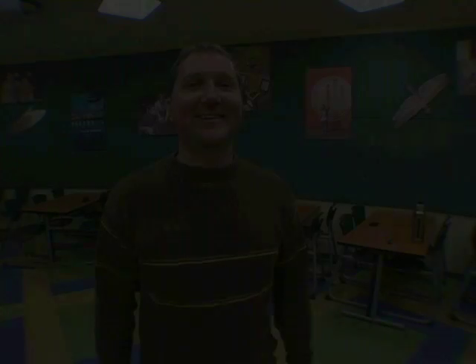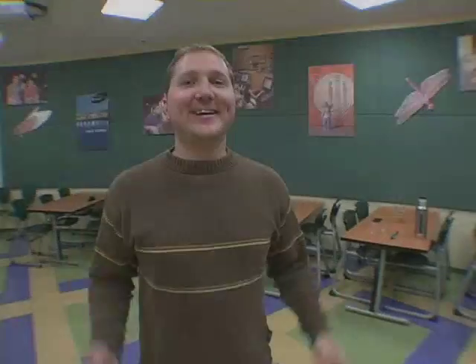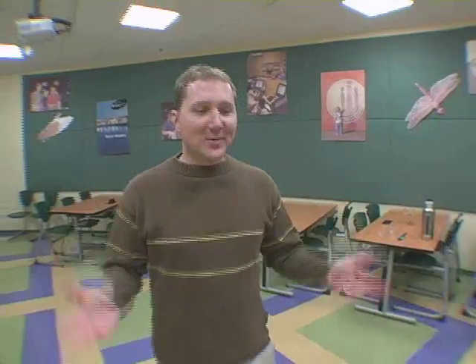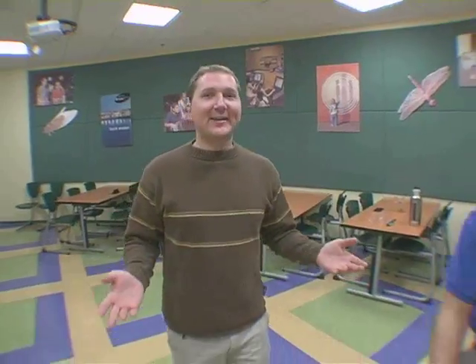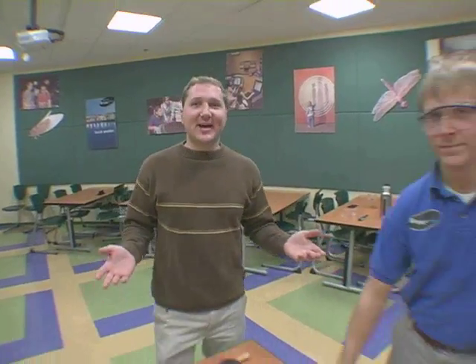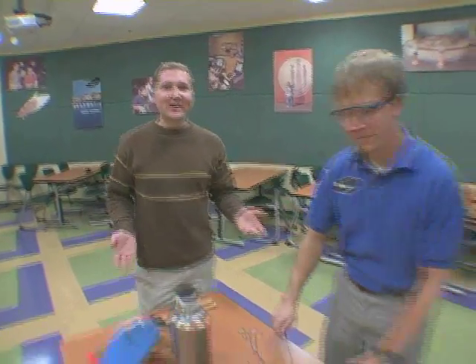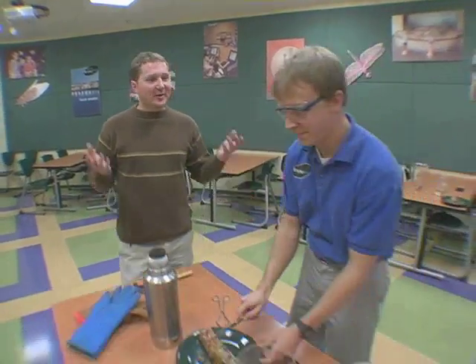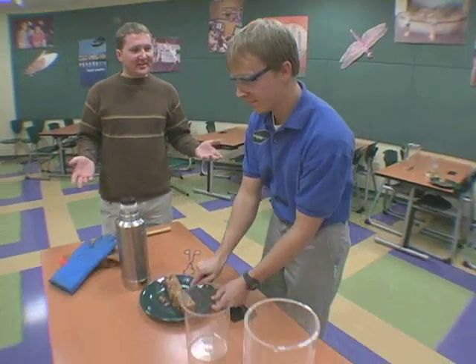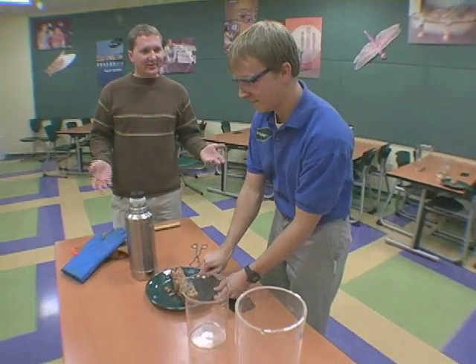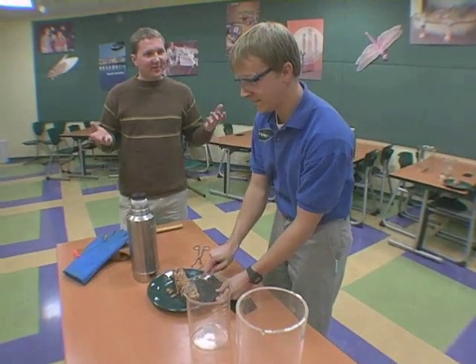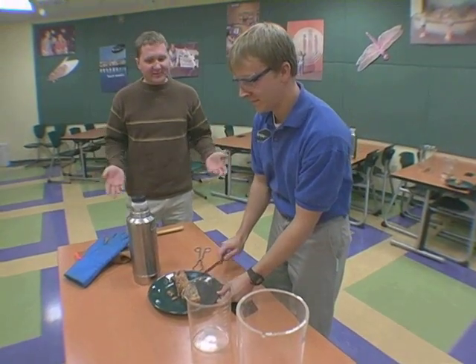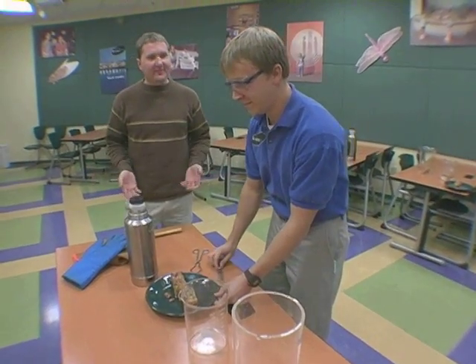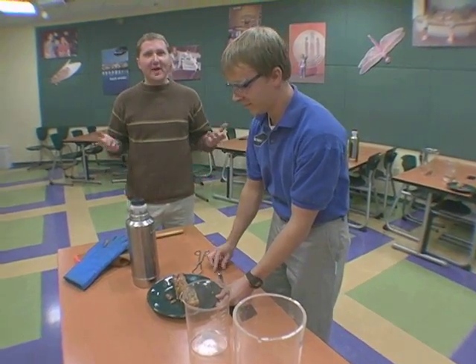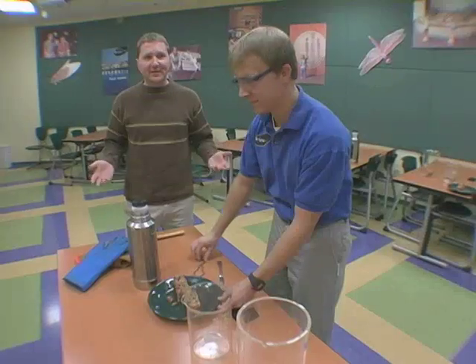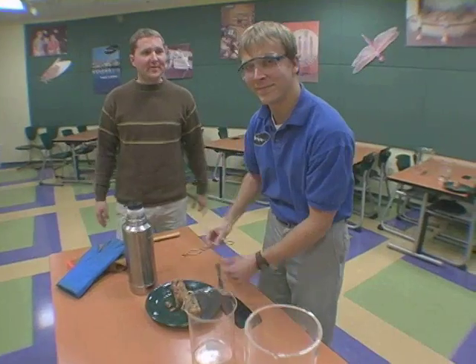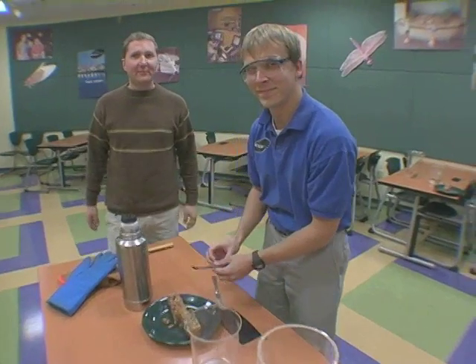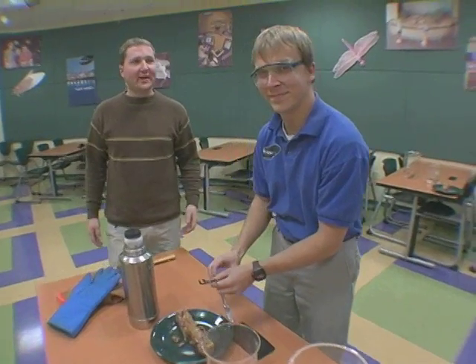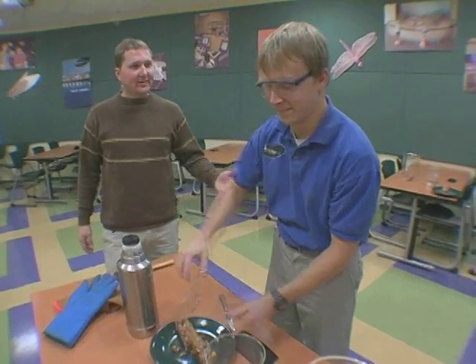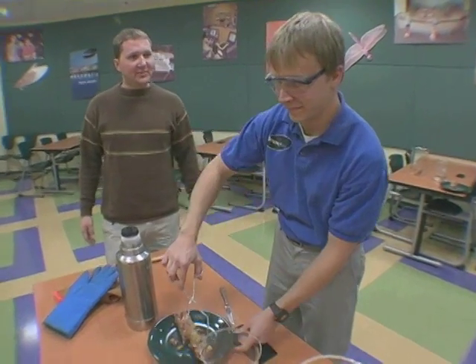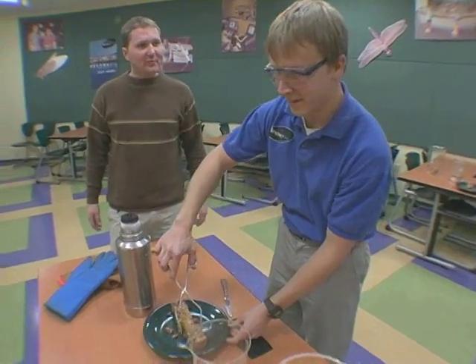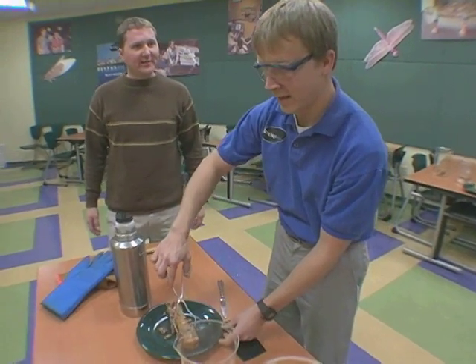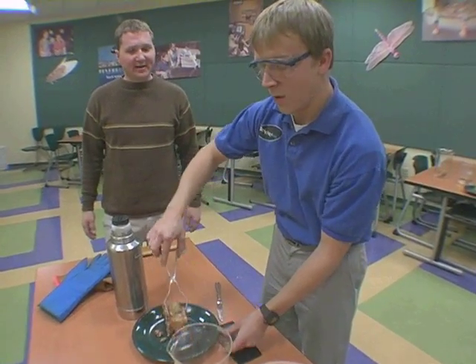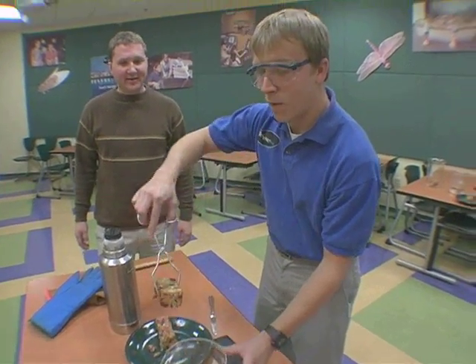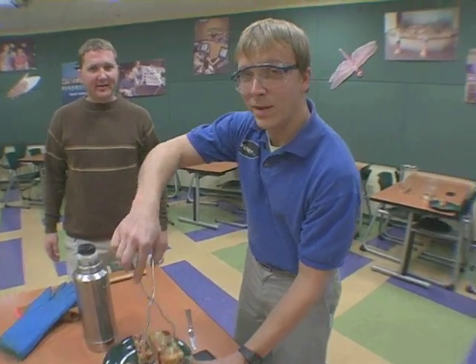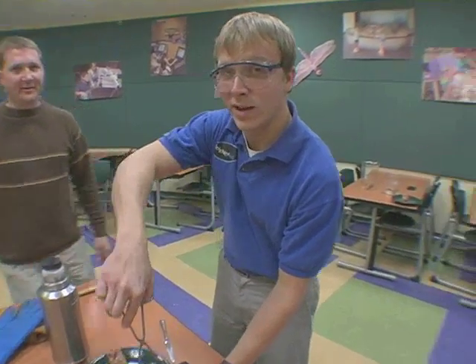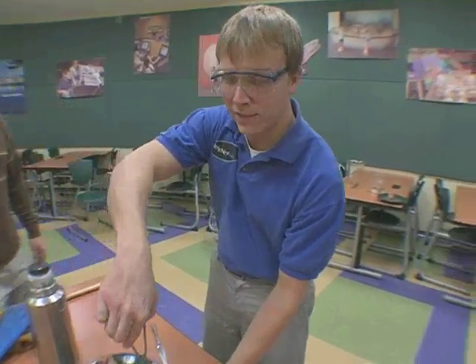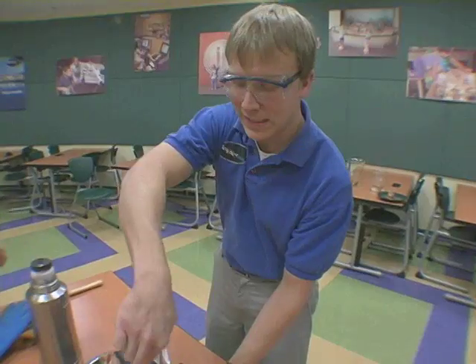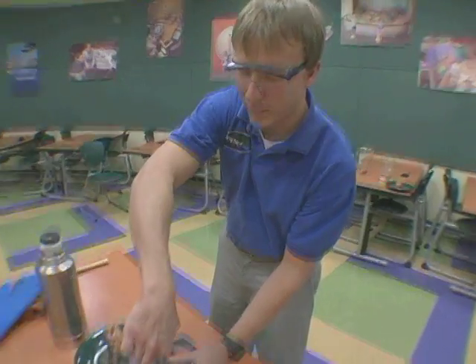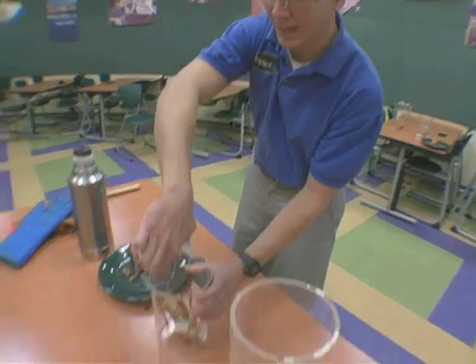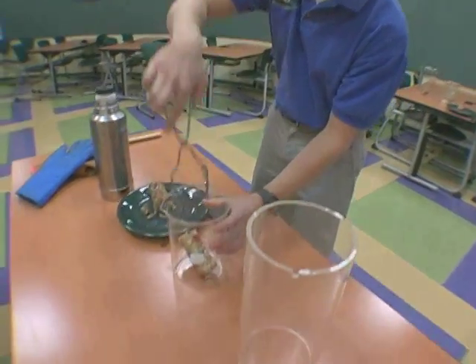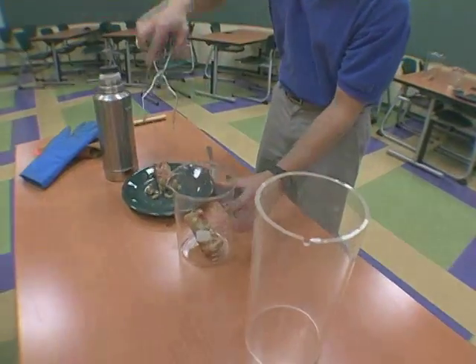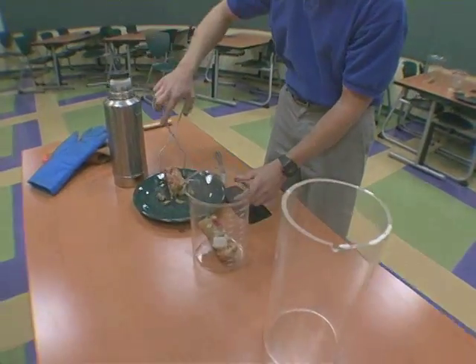We're back at the Science Center where our scientist Chris has volunteered his time for another fun experiment on our fruitcake. Chris, what do we have going on today? Well, what we're going to be doing is freezing our fruitcake in liquid nitrogen.